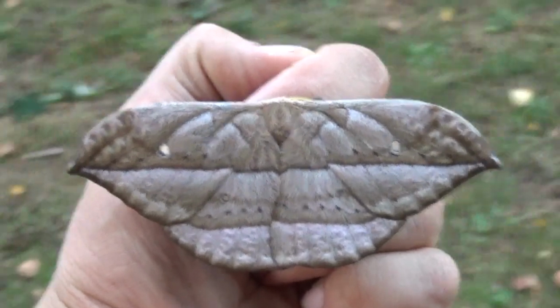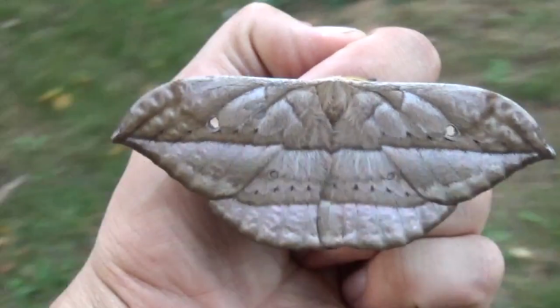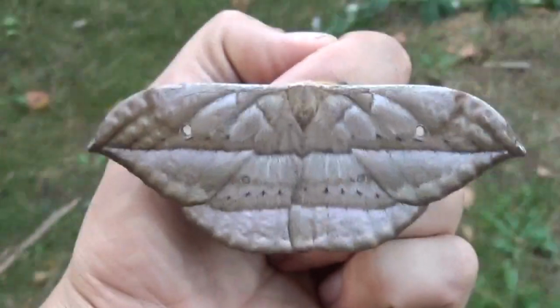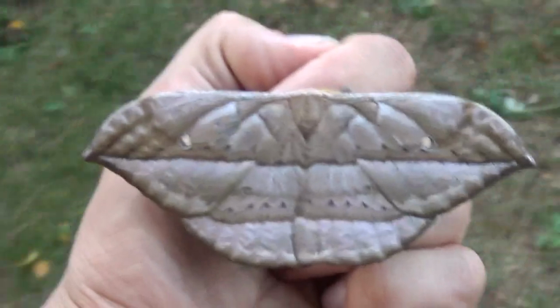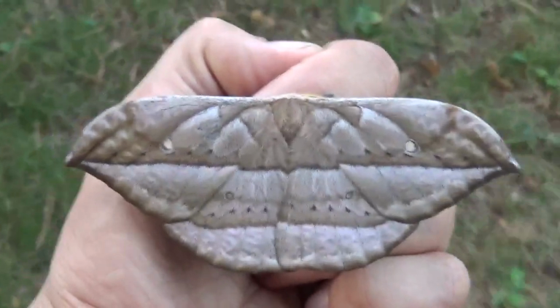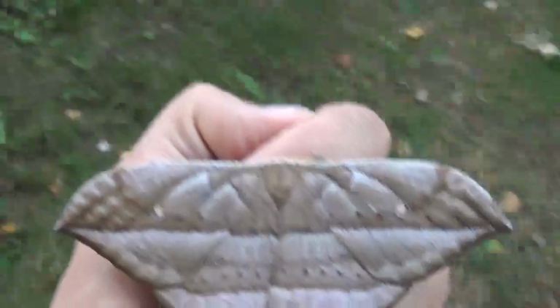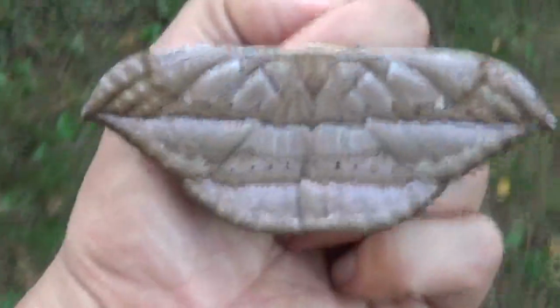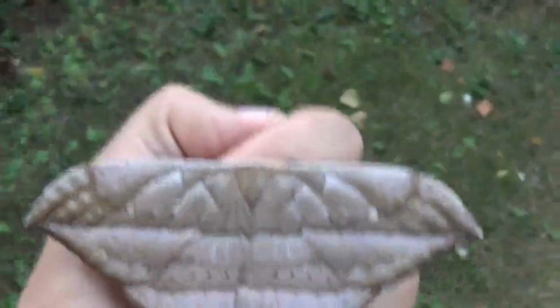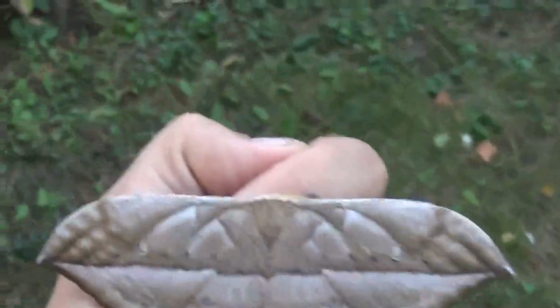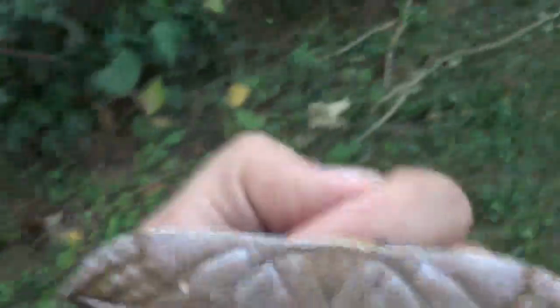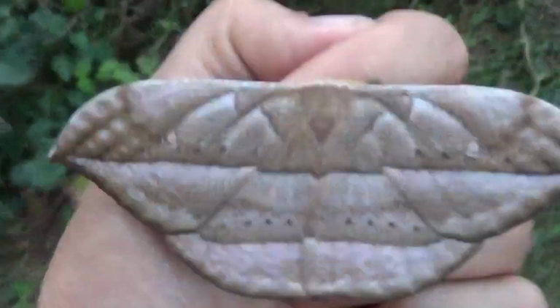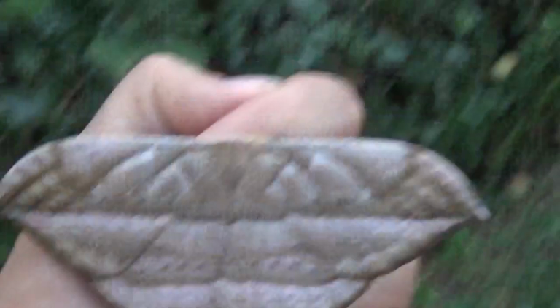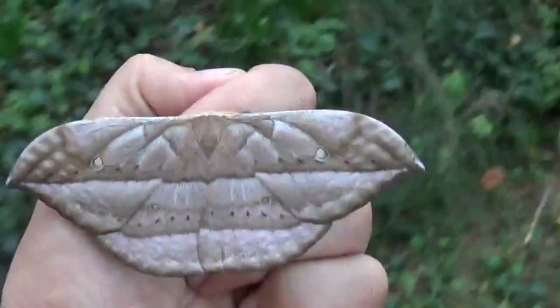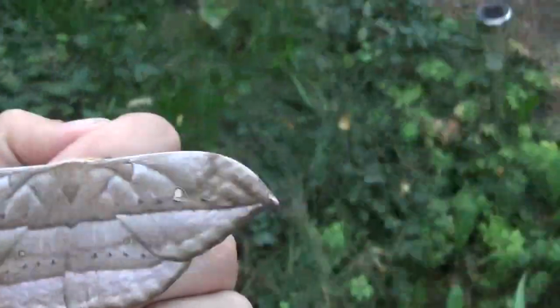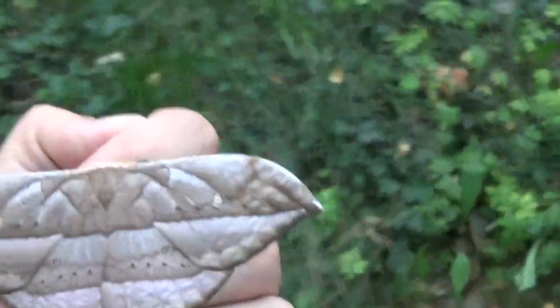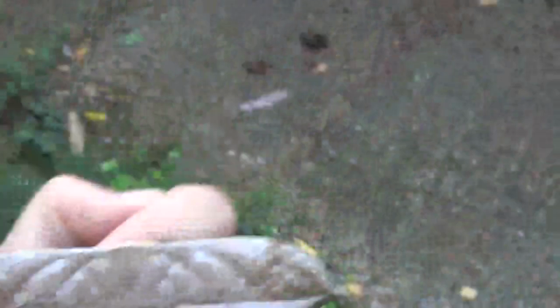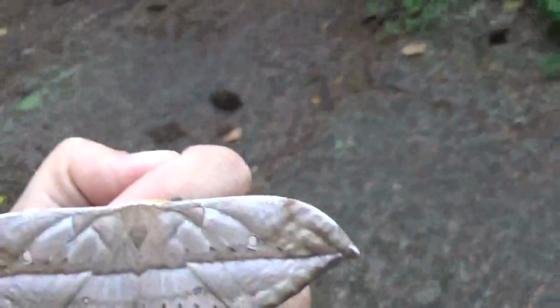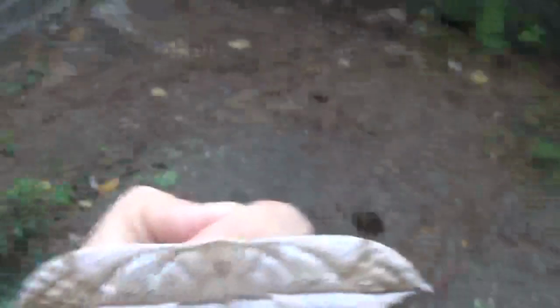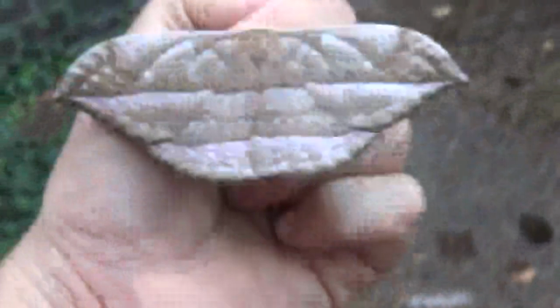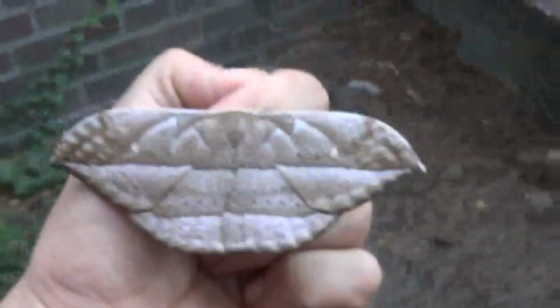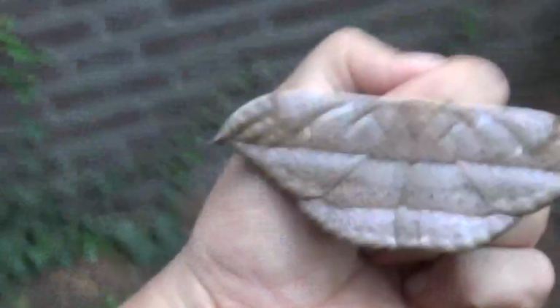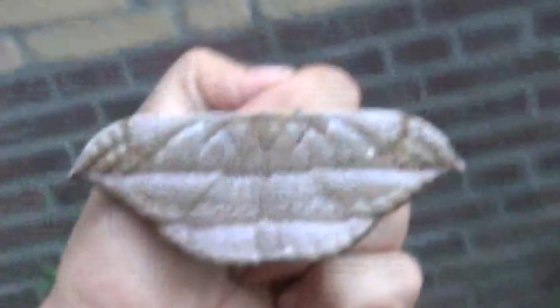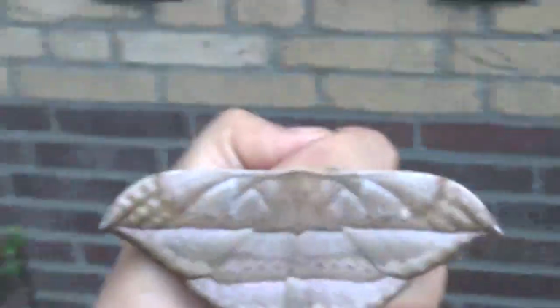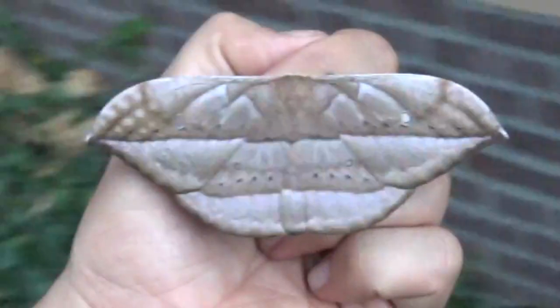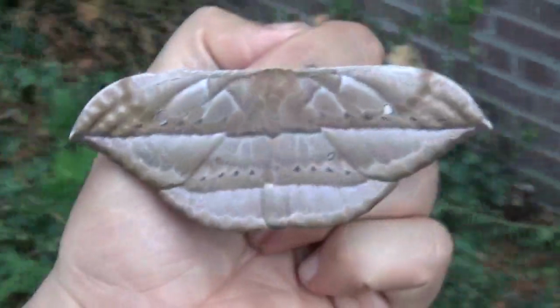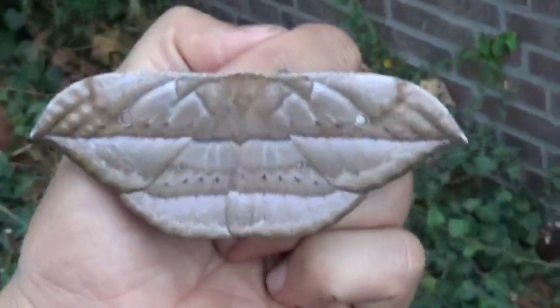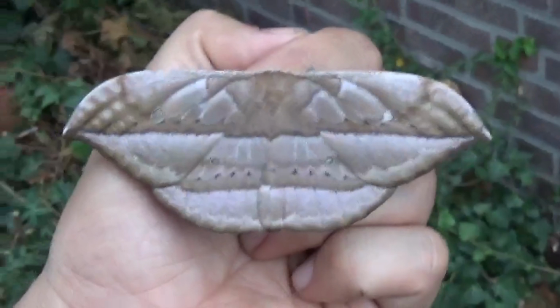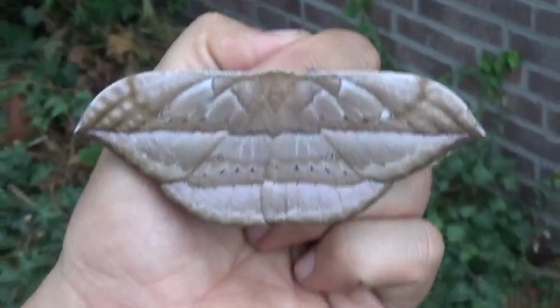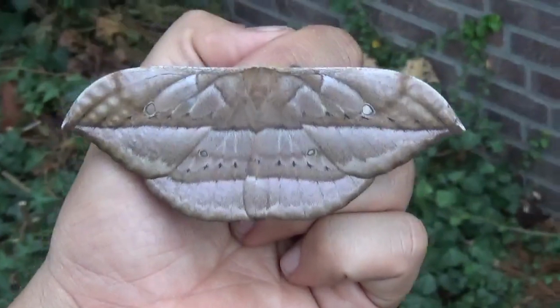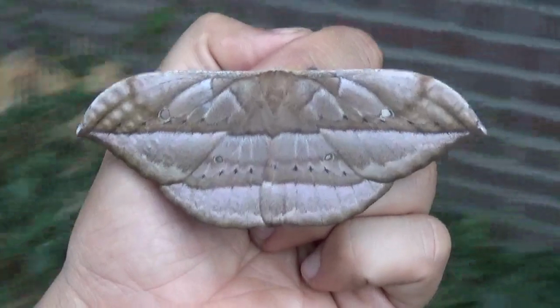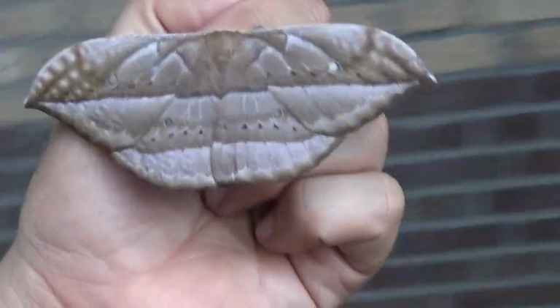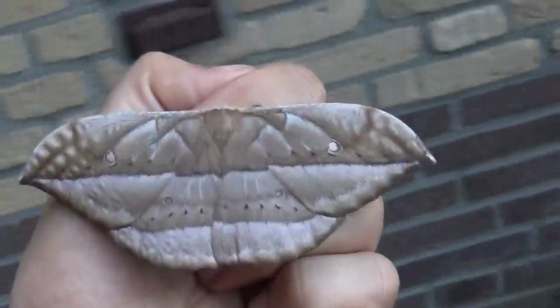So yeah, basically this video is just showing you a female of the Copaxa Ritti. It has been on my YouTube channel before, but females look much nicer — of these species at least. Thanks for watching.